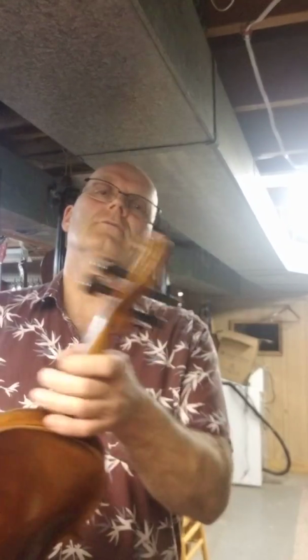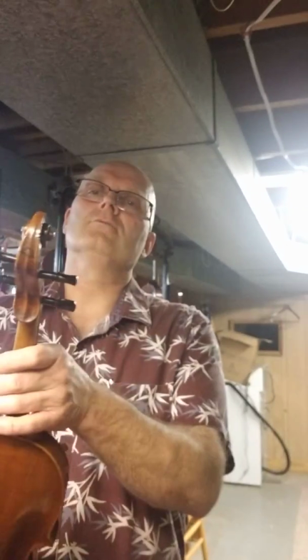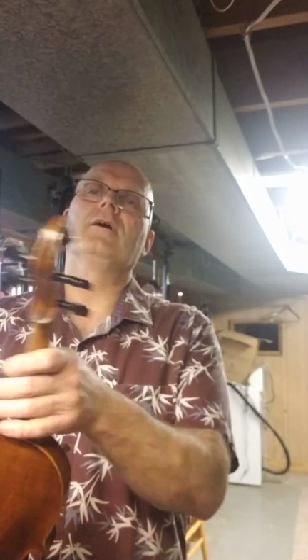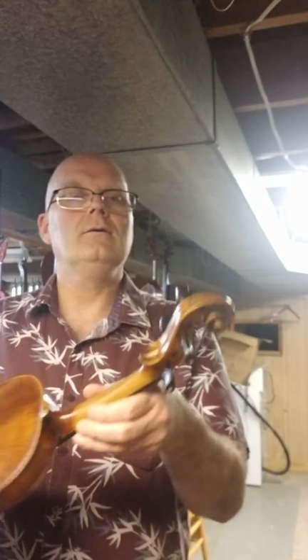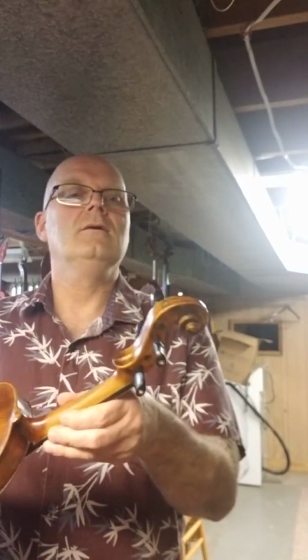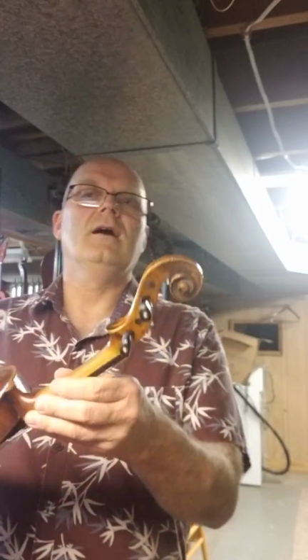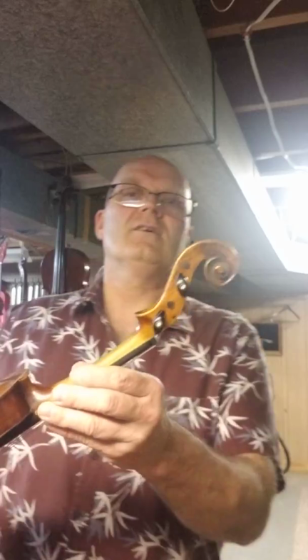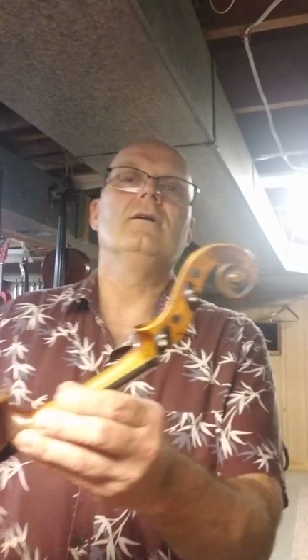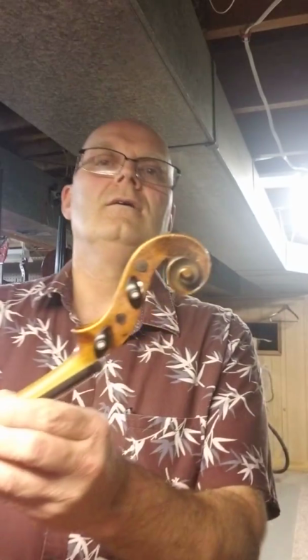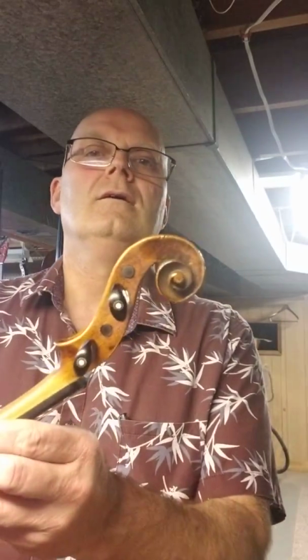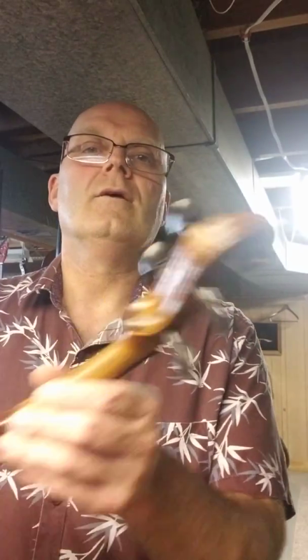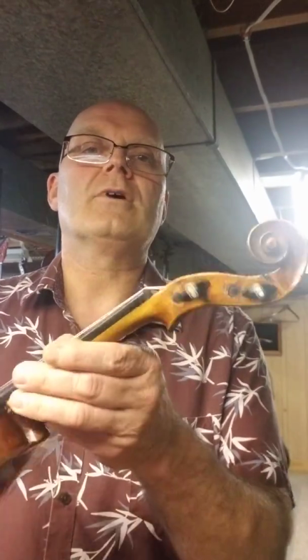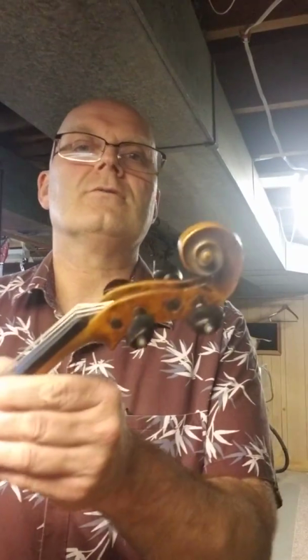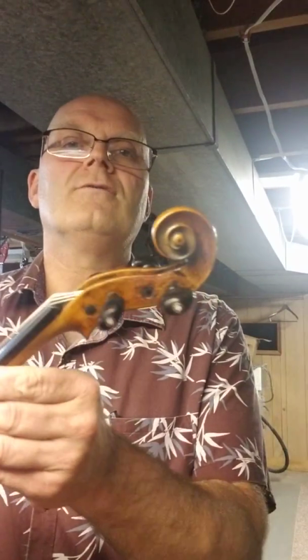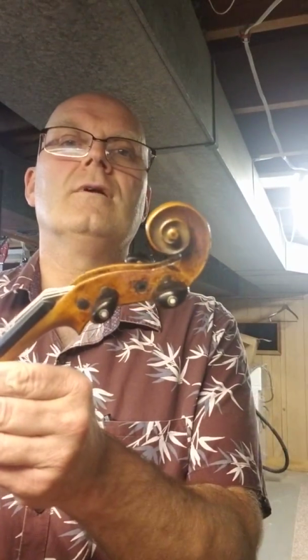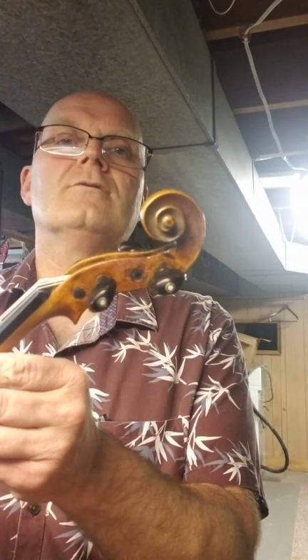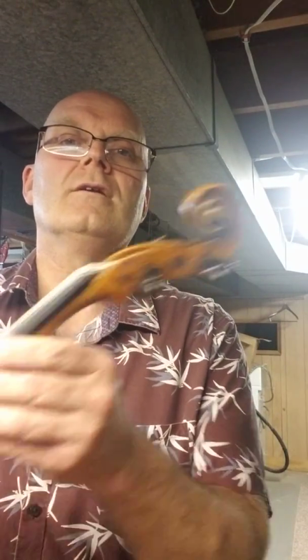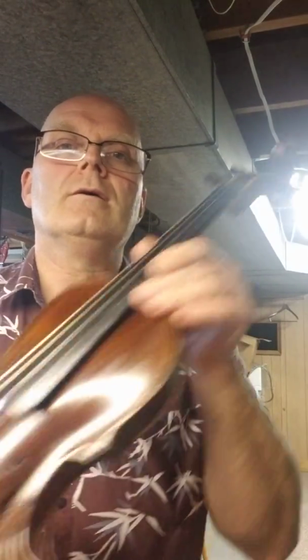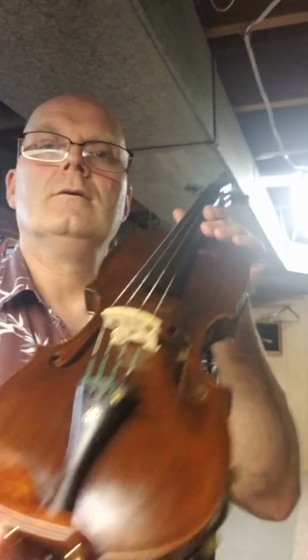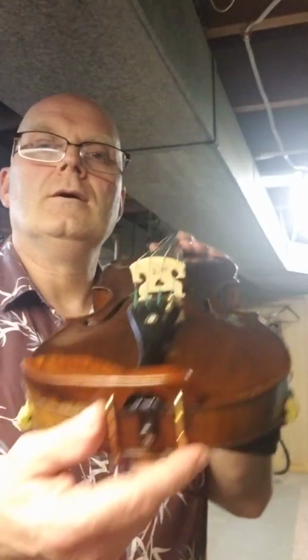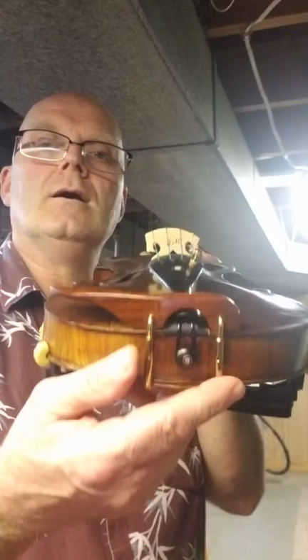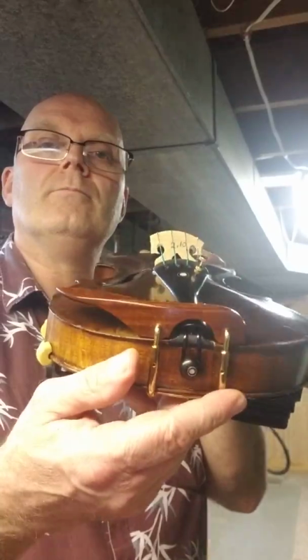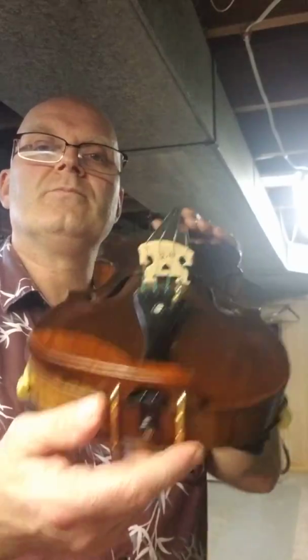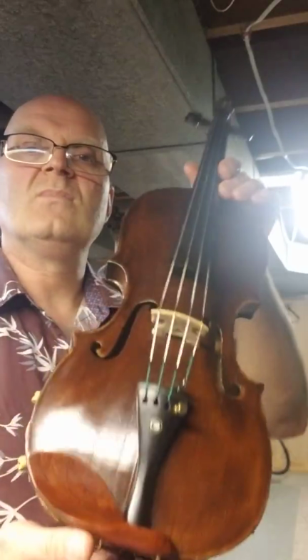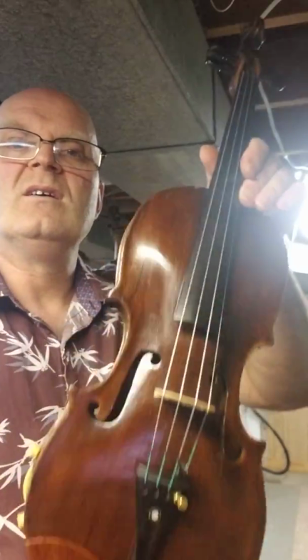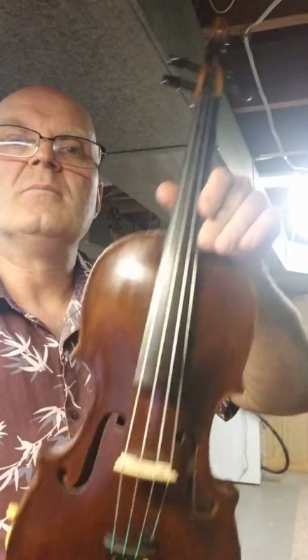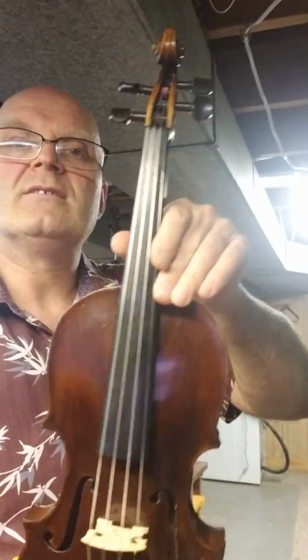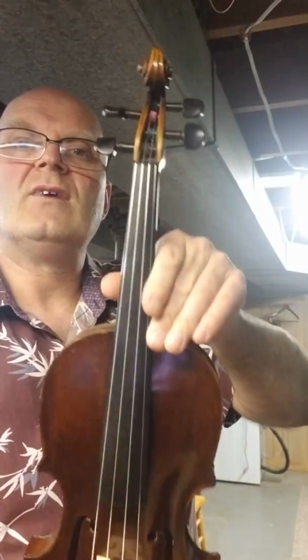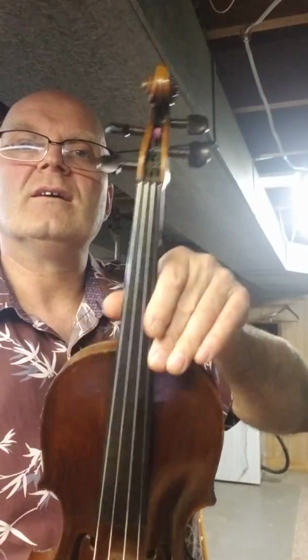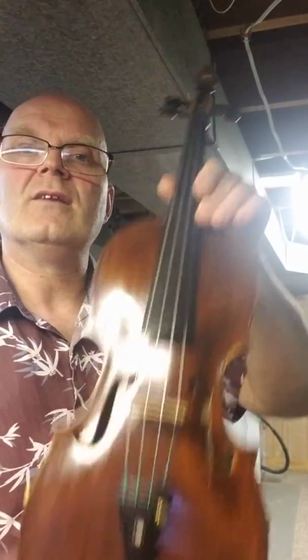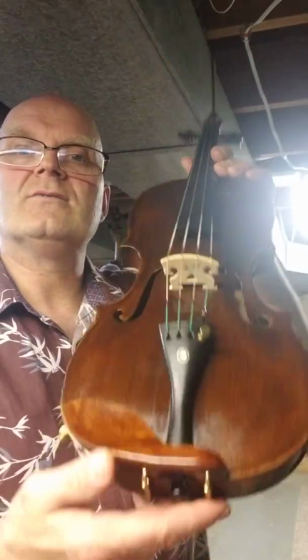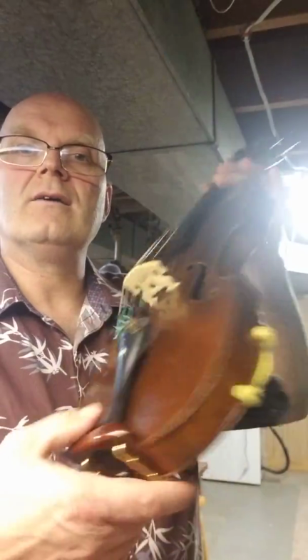So it's right there. And that's it. There'll be pictures and stuff that you can see on eBay. But that's the violin — nice violin.